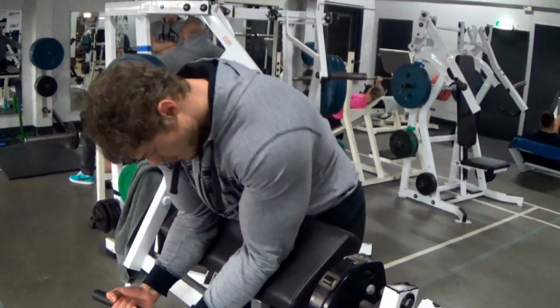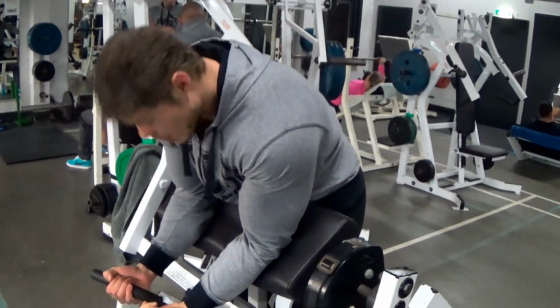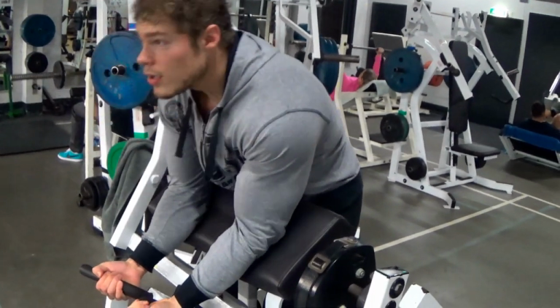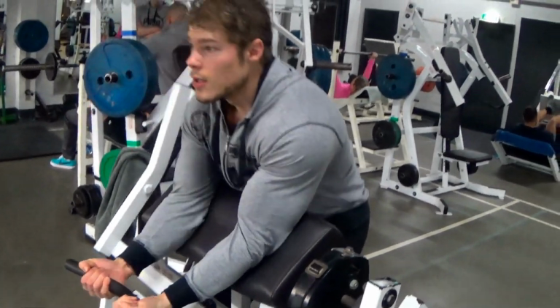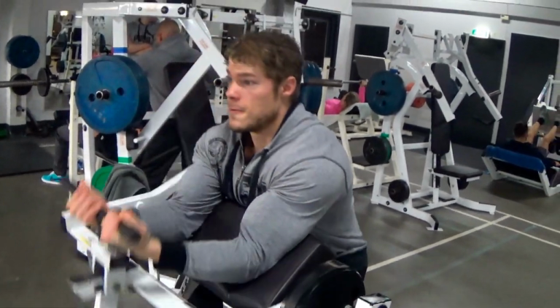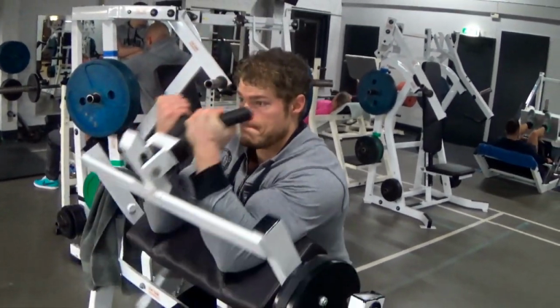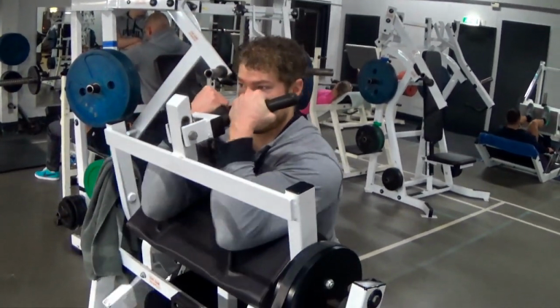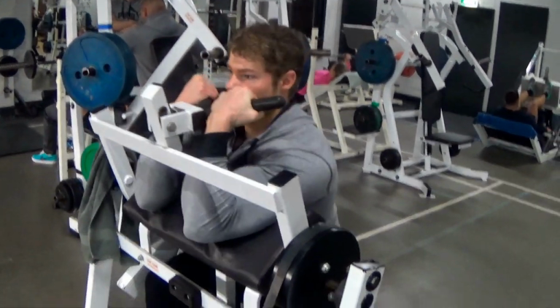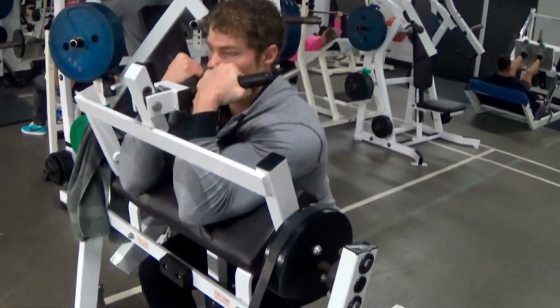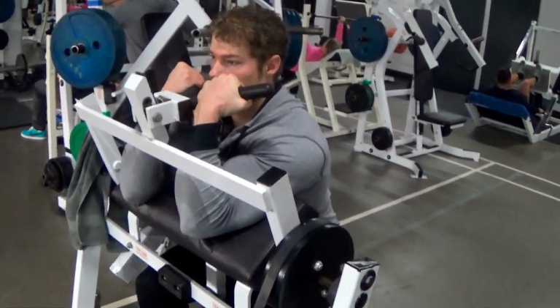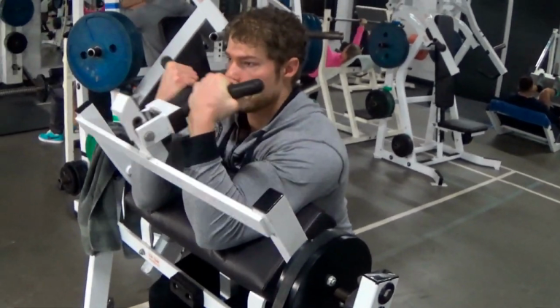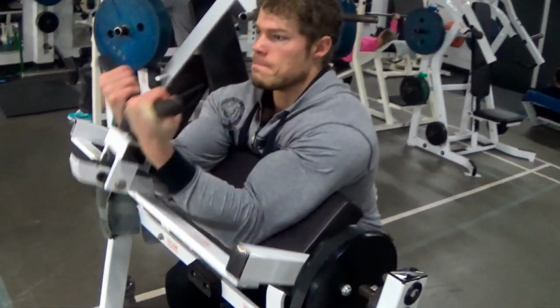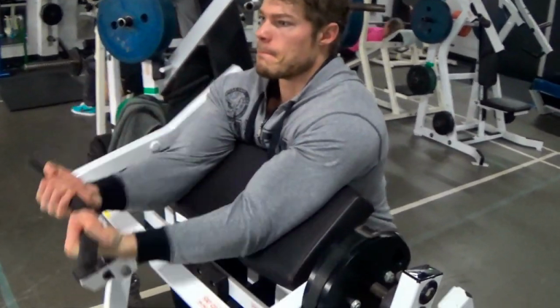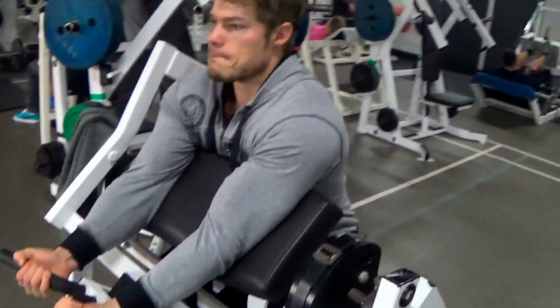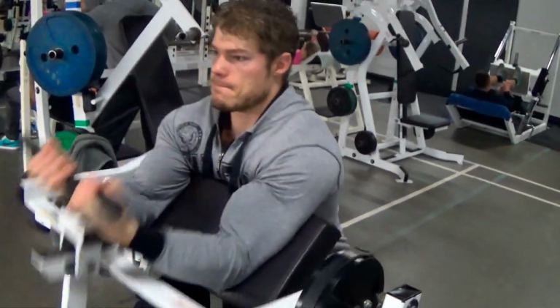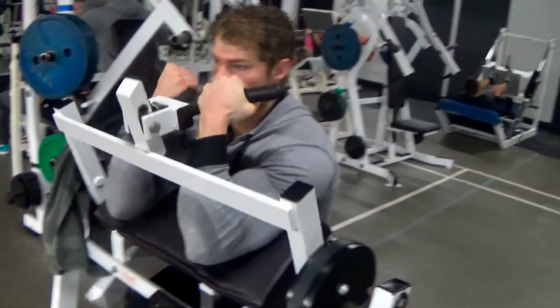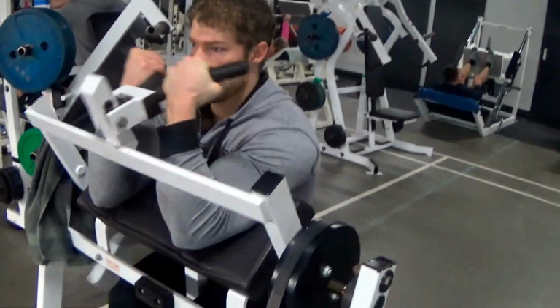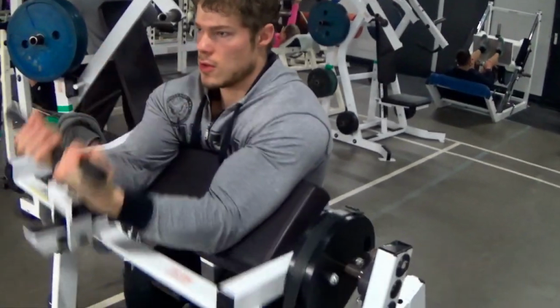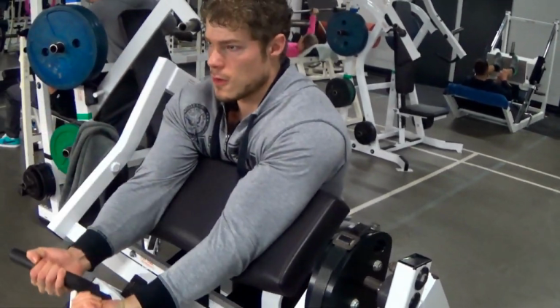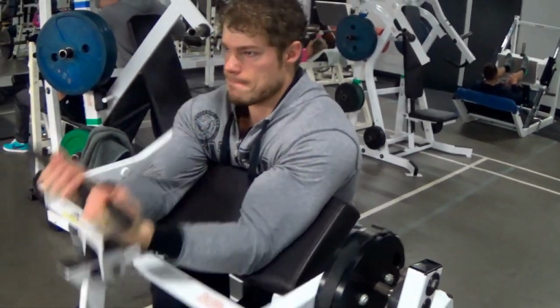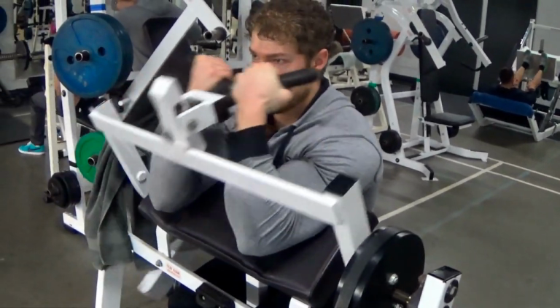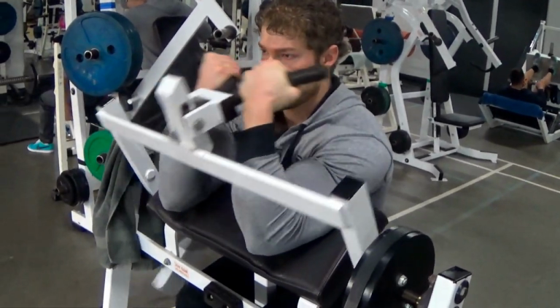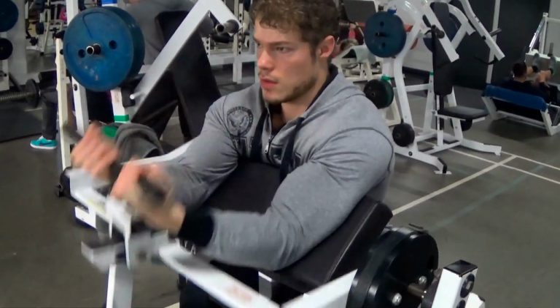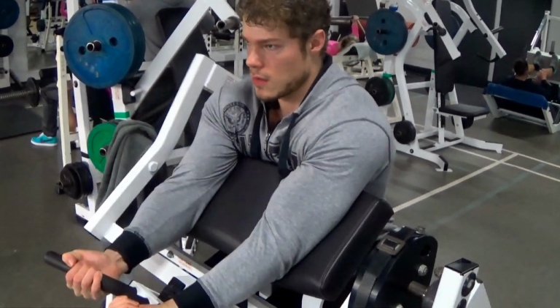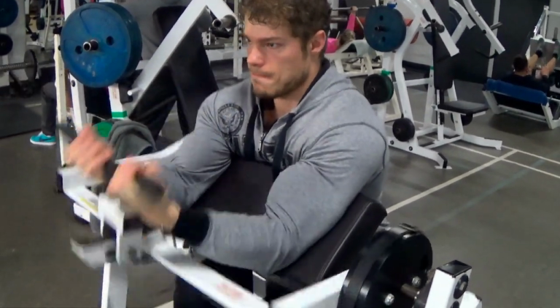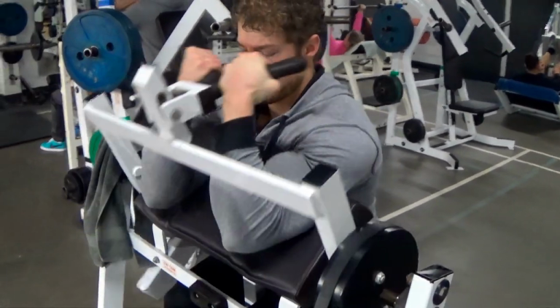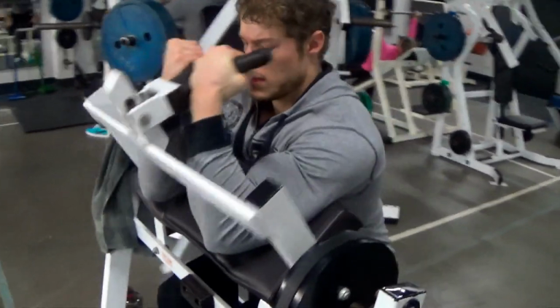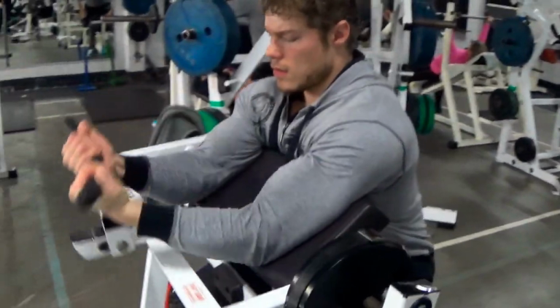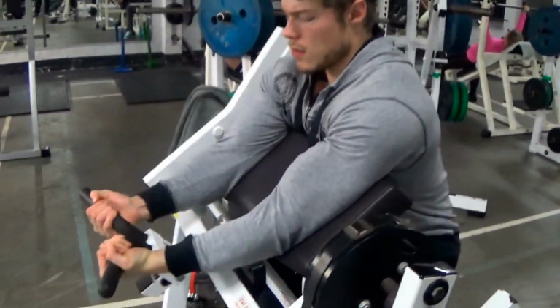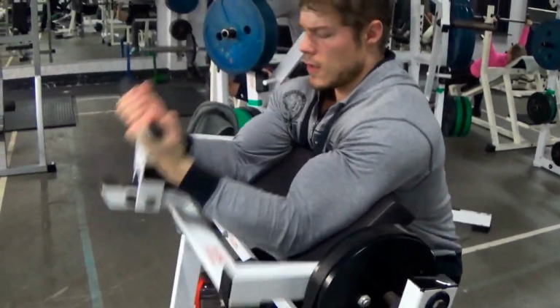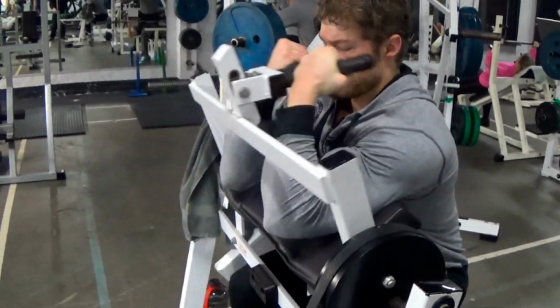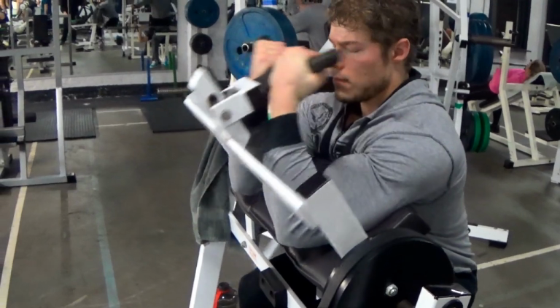What's up guys, Wesley here, representing the rise of the golden era of bodybuilding on Vintage Genetics. Let's bring it back guys.